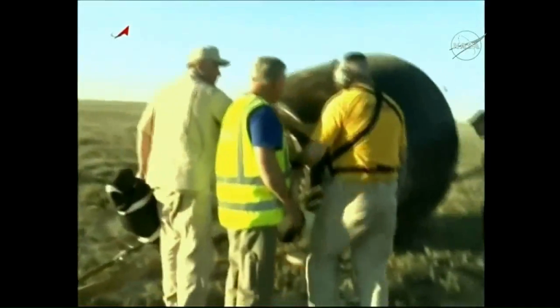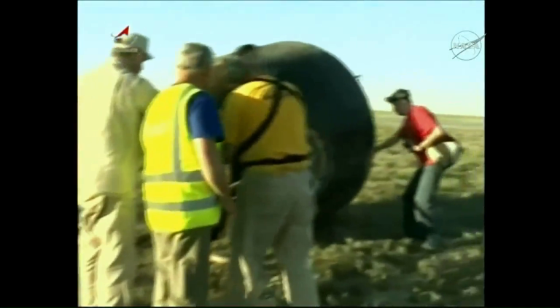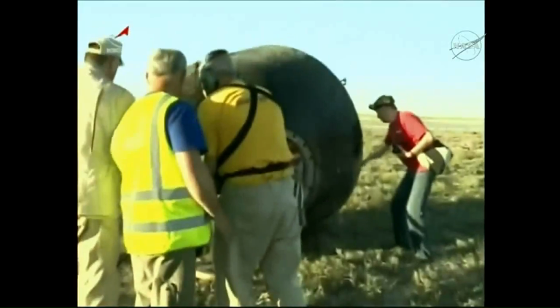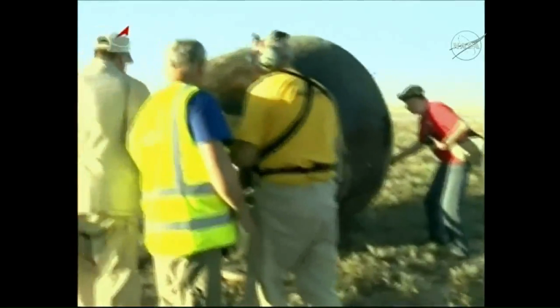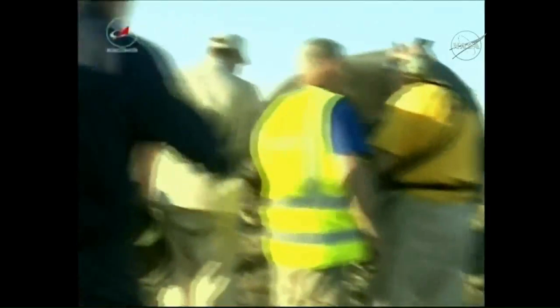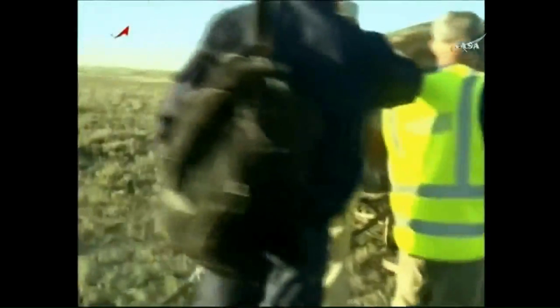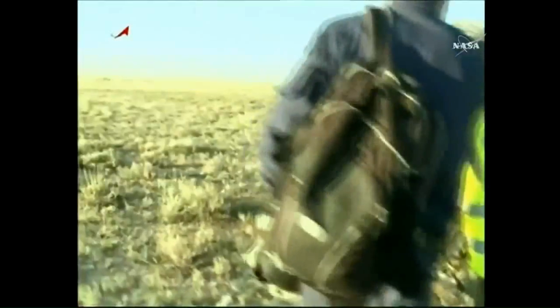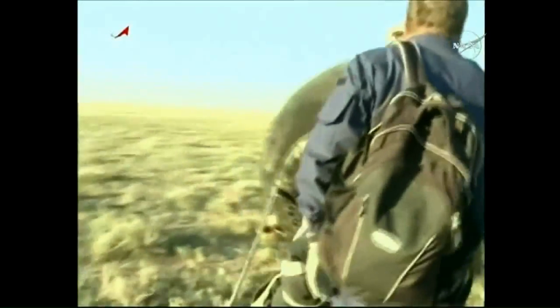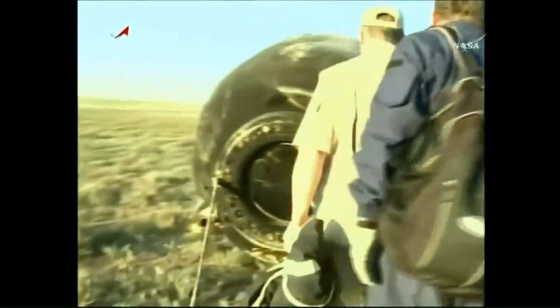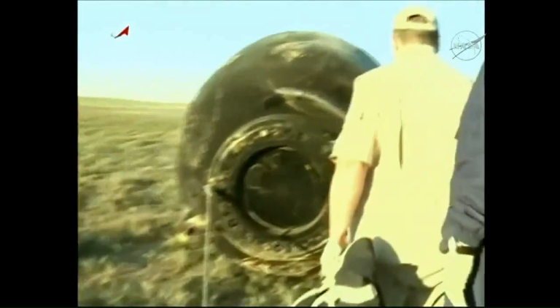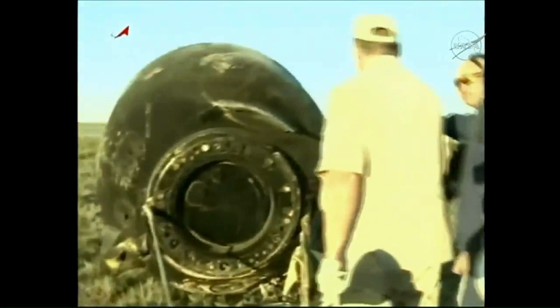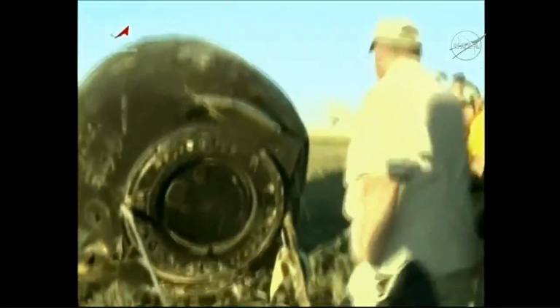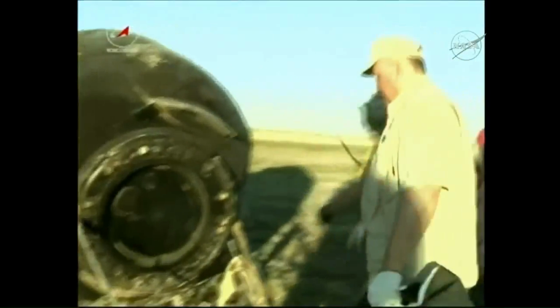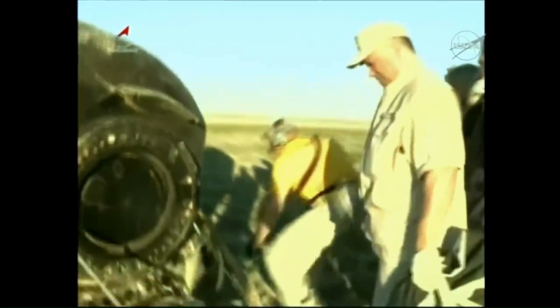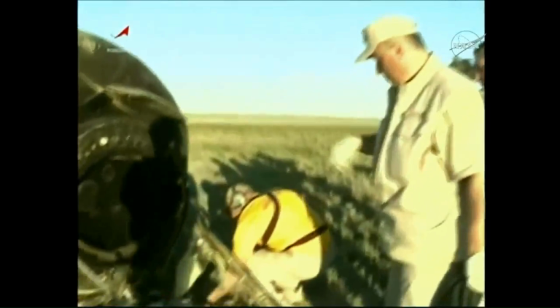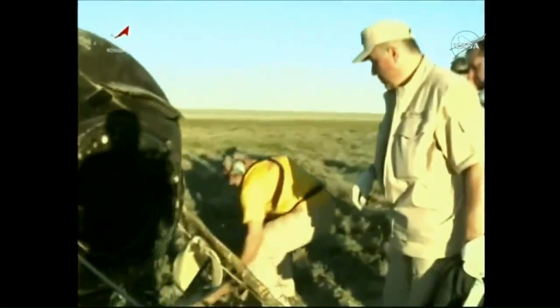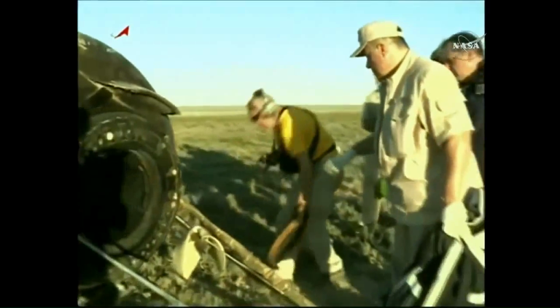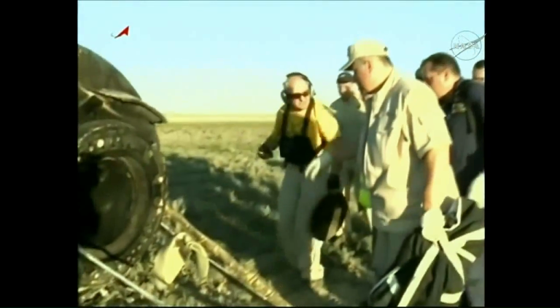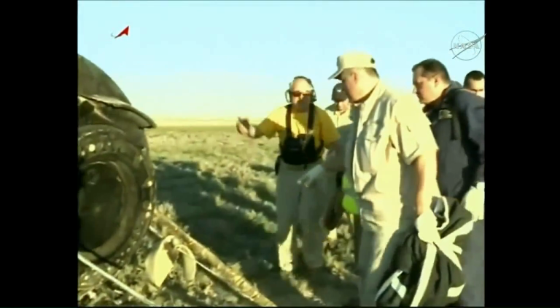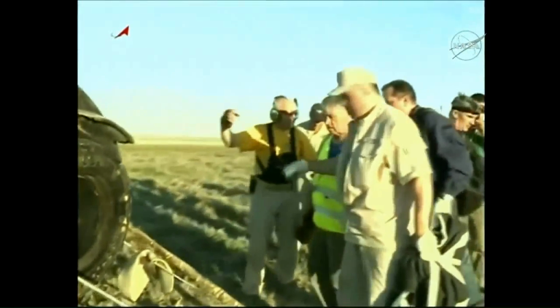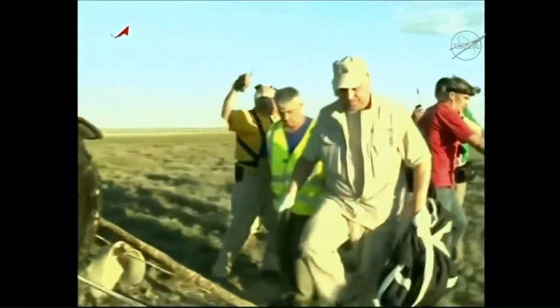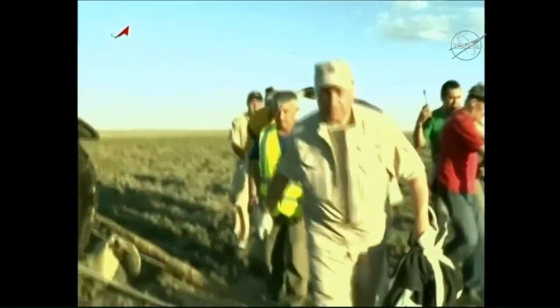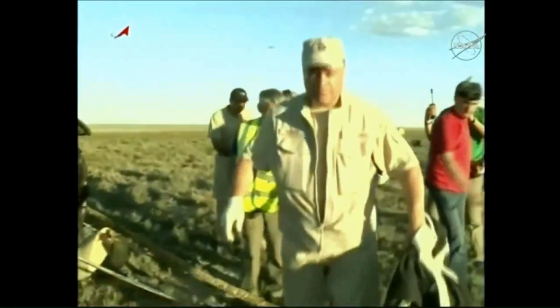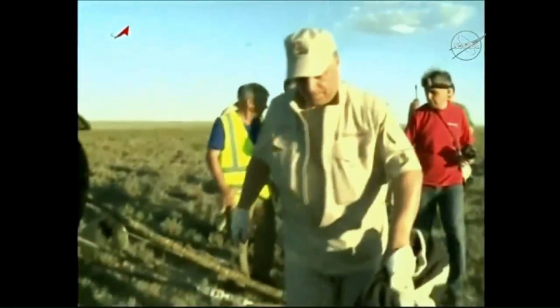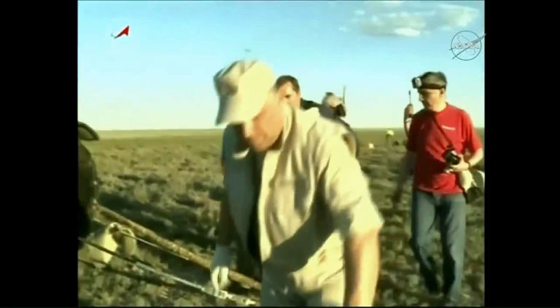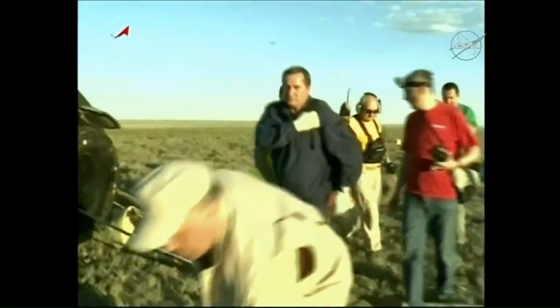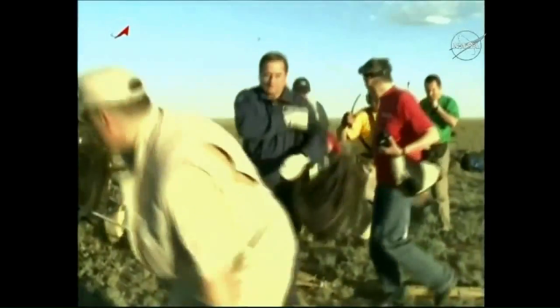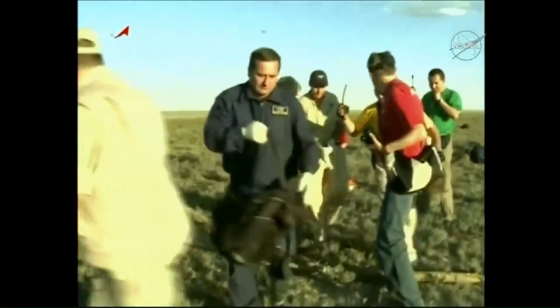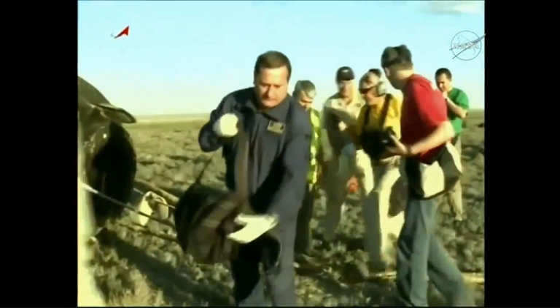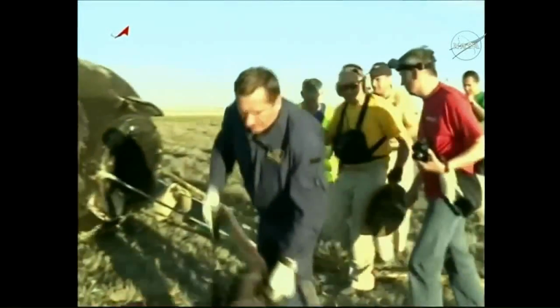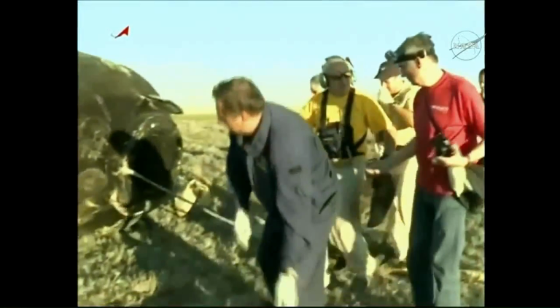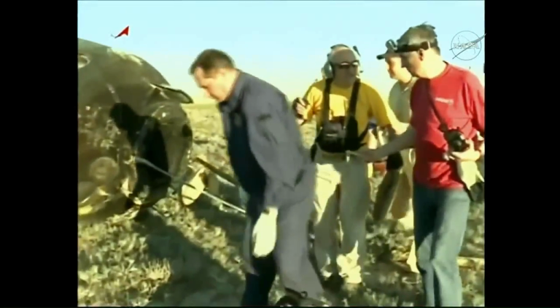Just seconds after touchdown, the initial recovery personnel on scene — a good view of the descent module that made its way from the International Space Station to bring home Oleg Nowitzki and Thomas Pesquet.